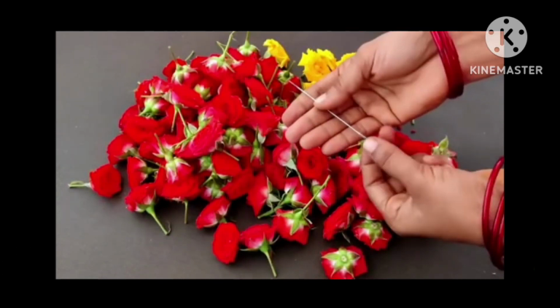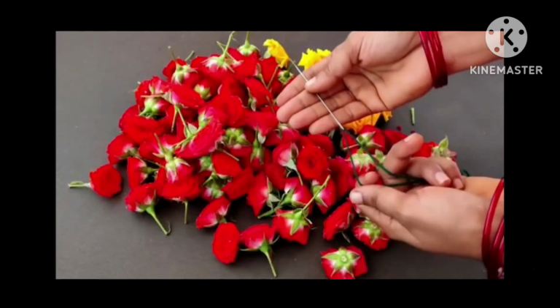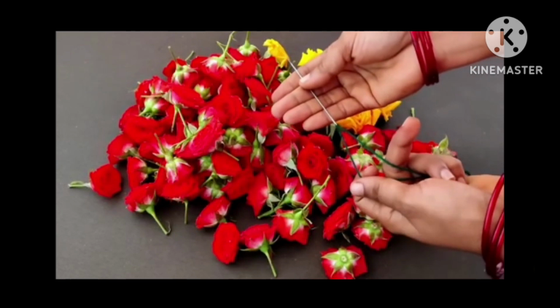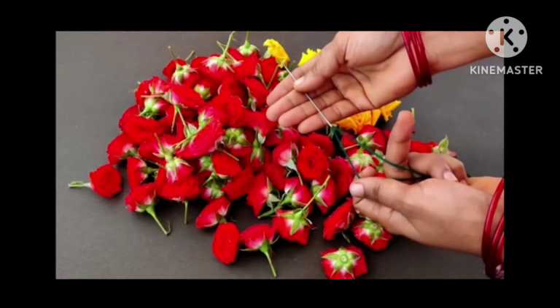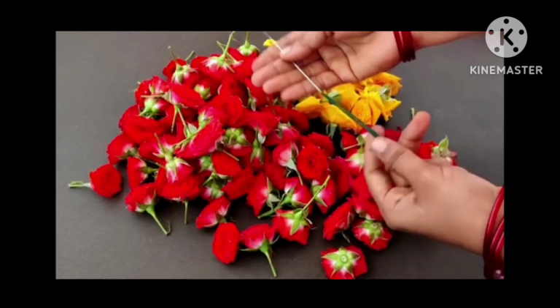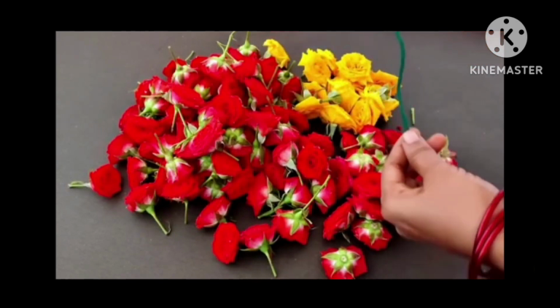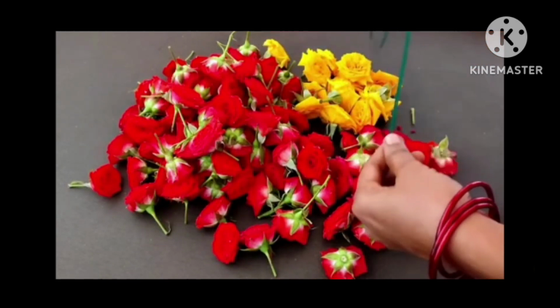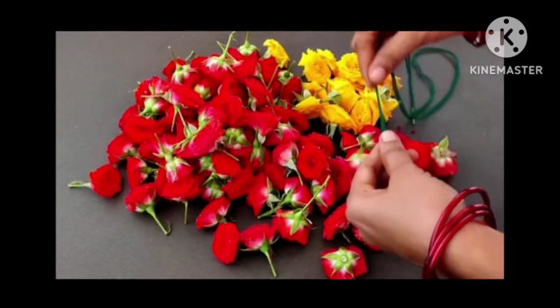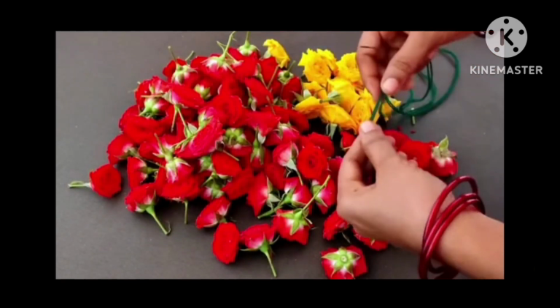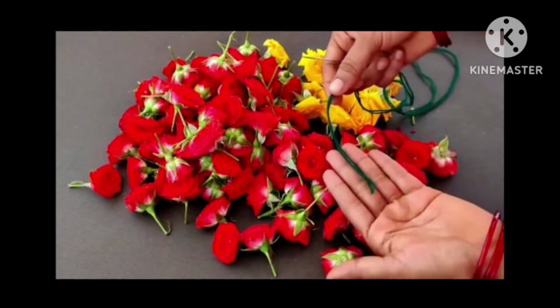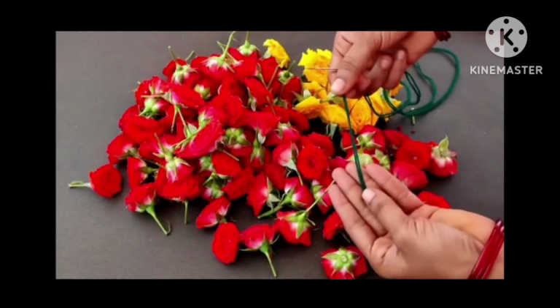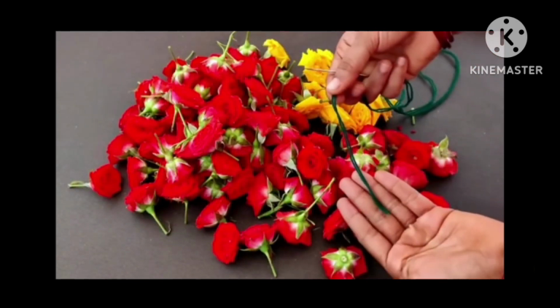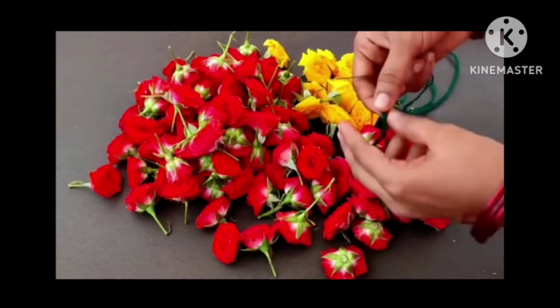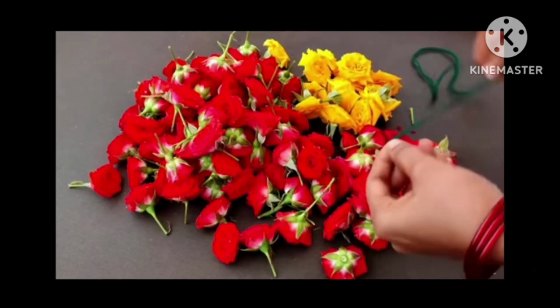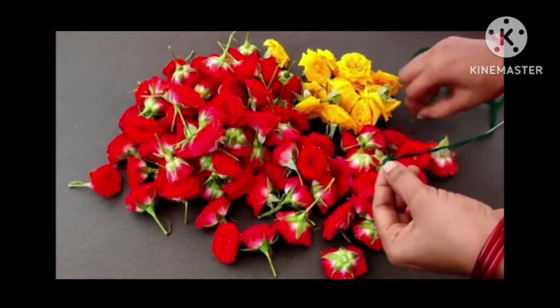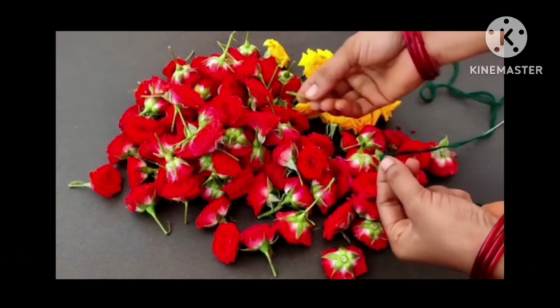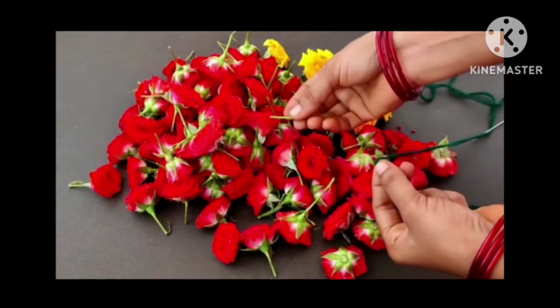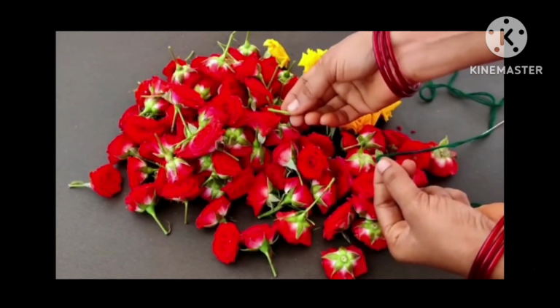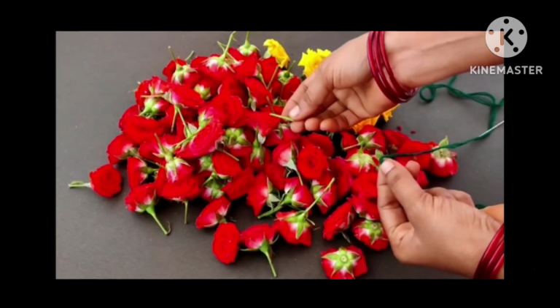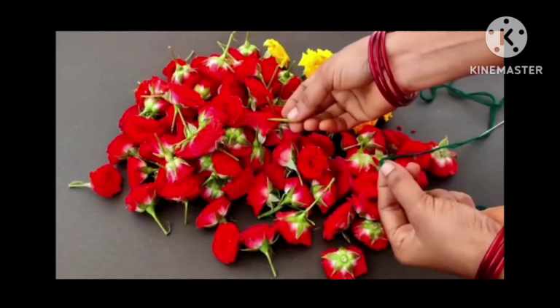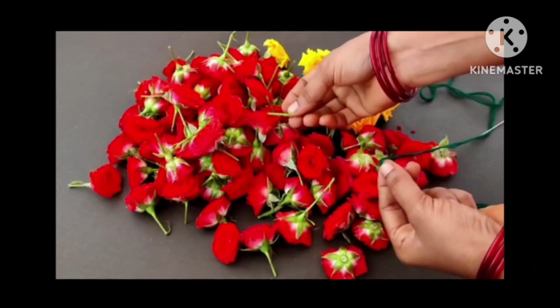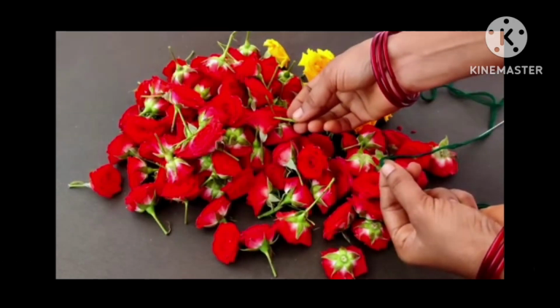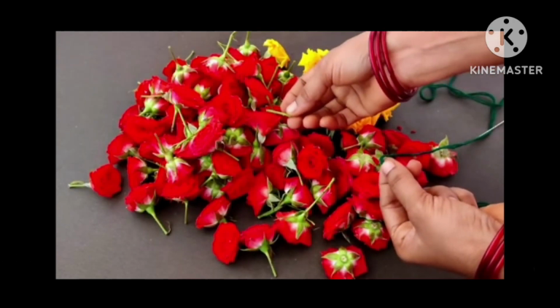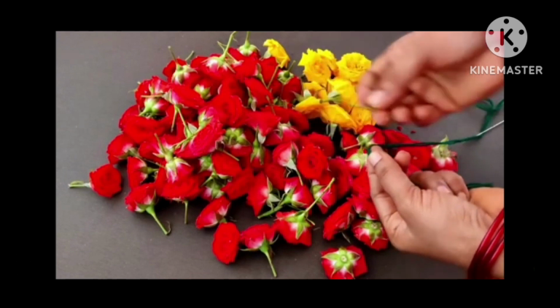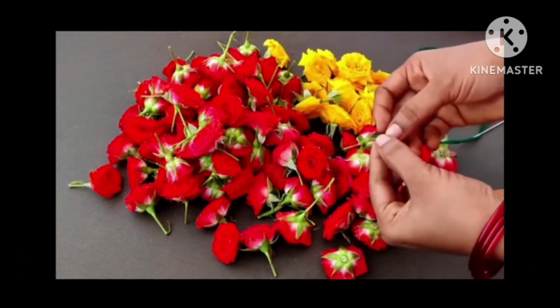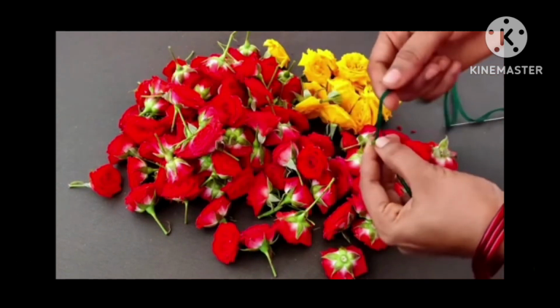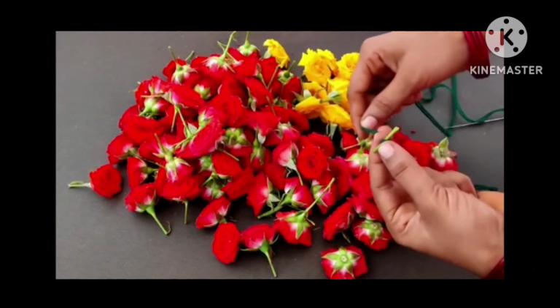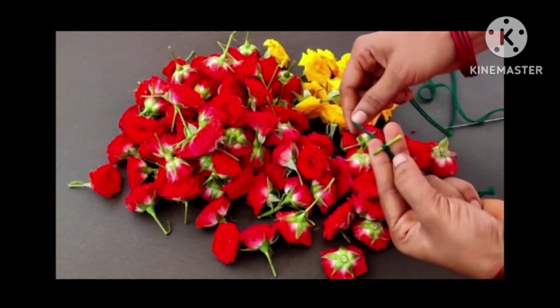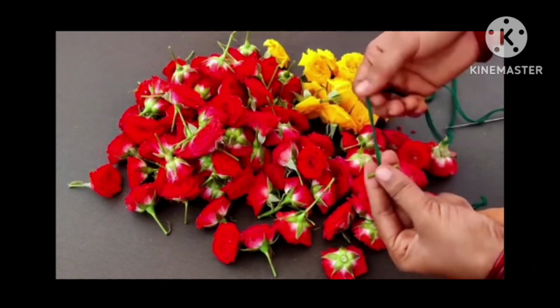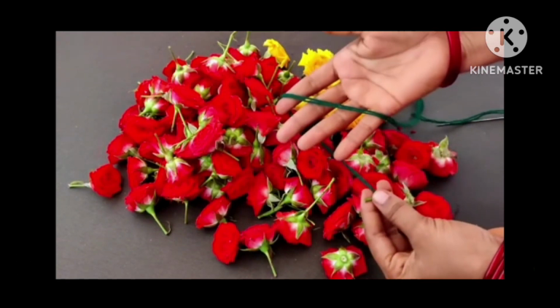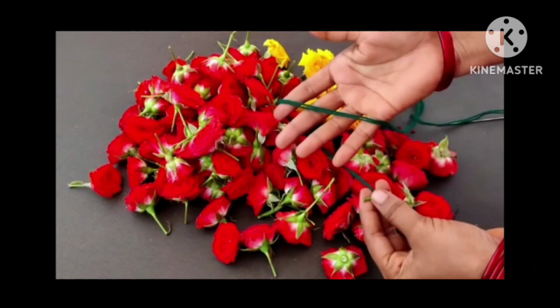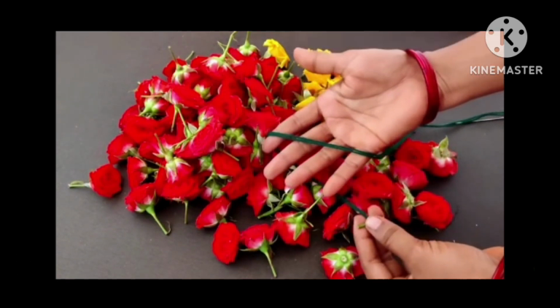I put it in a small size. If I put it in a small size, it is a very strong binding. It is a strong size. The rose is a small size. This is a very good size.